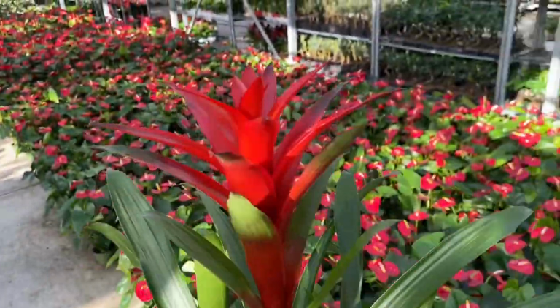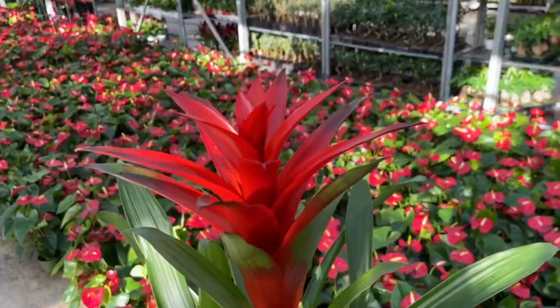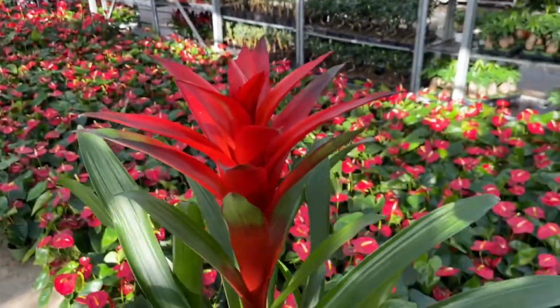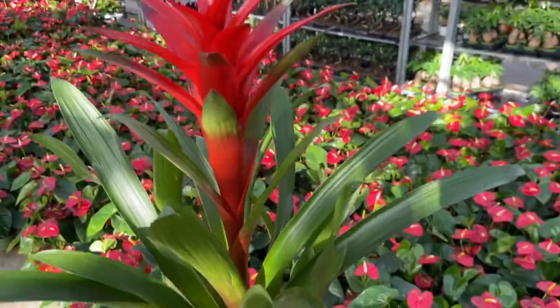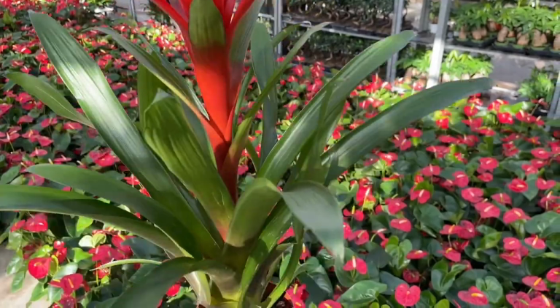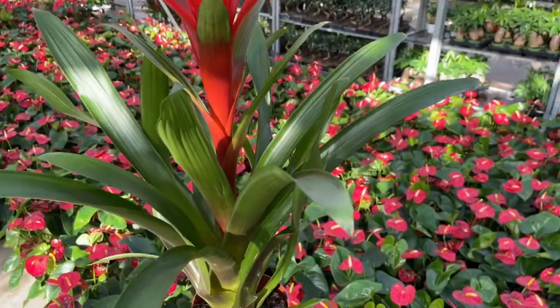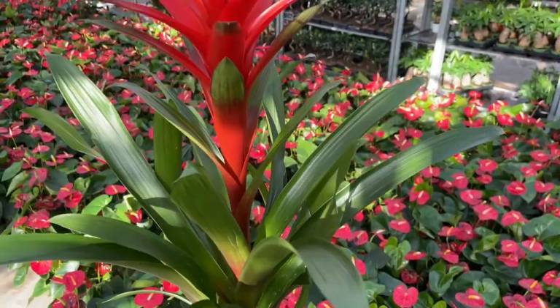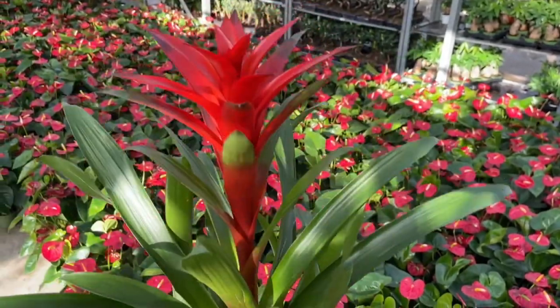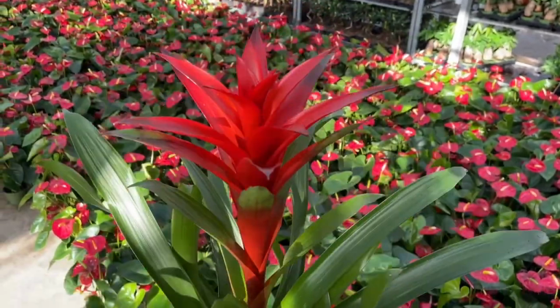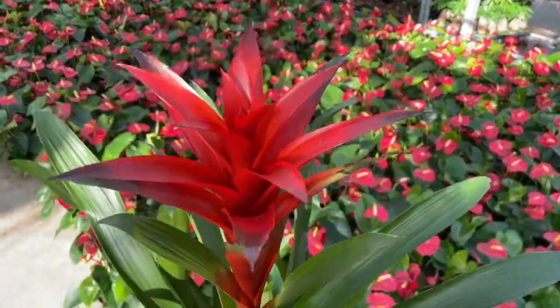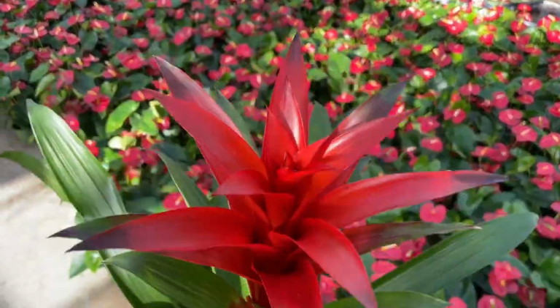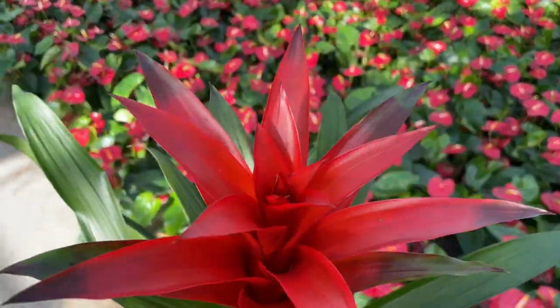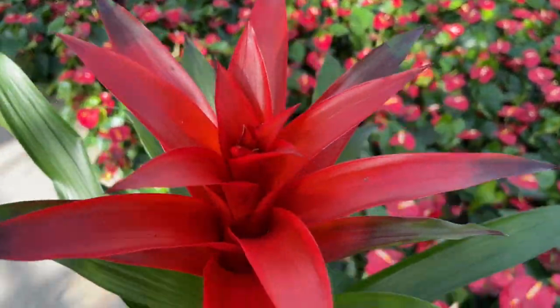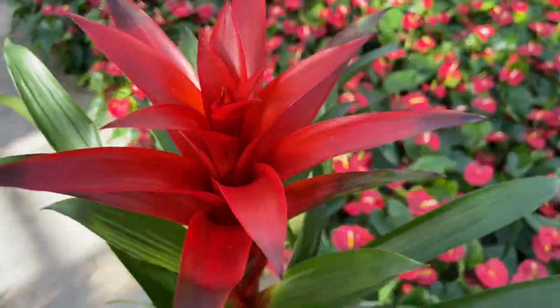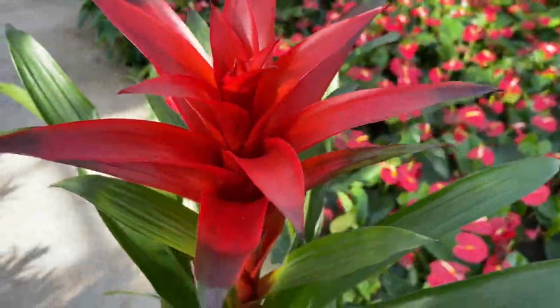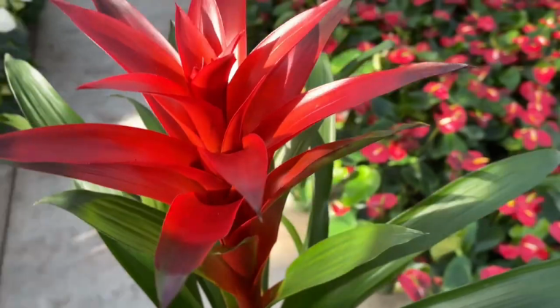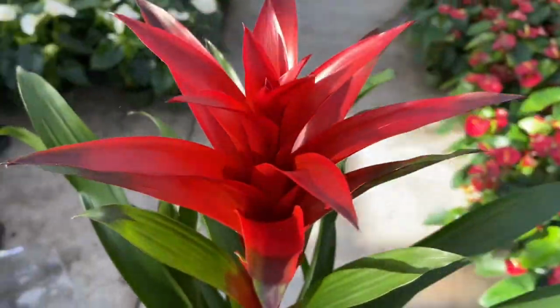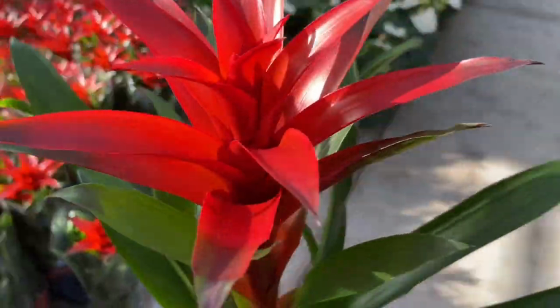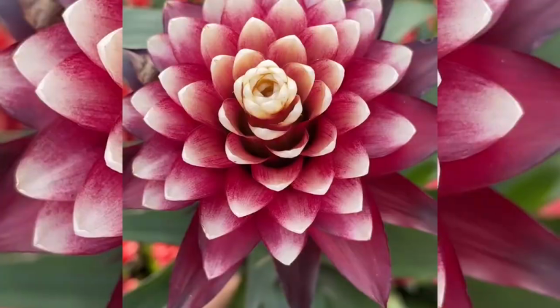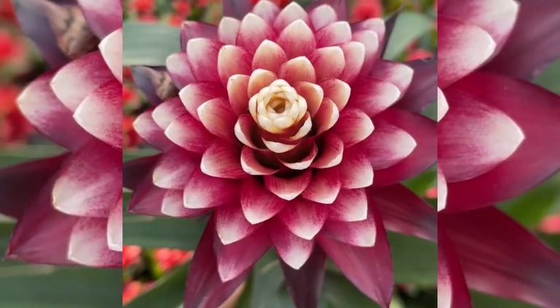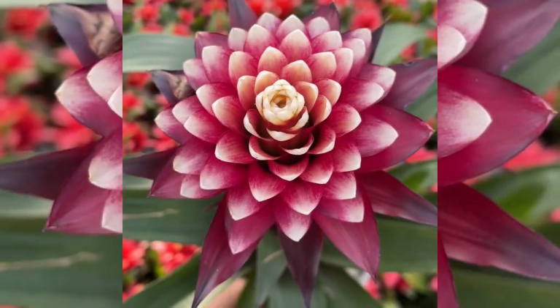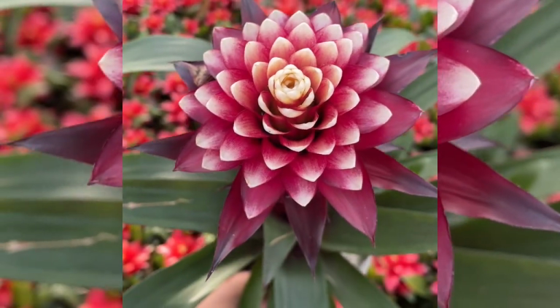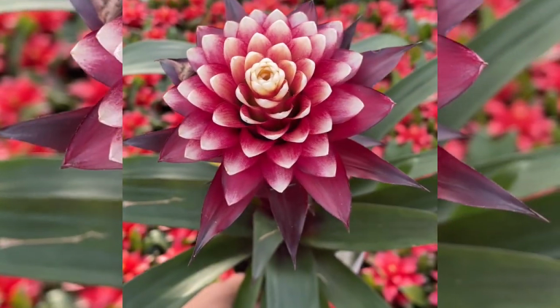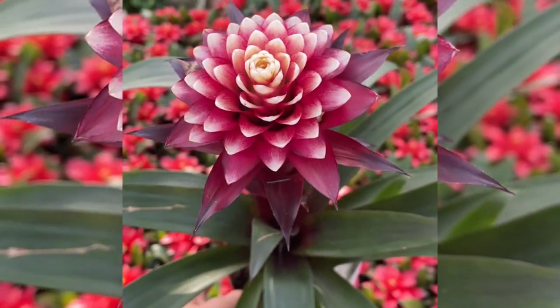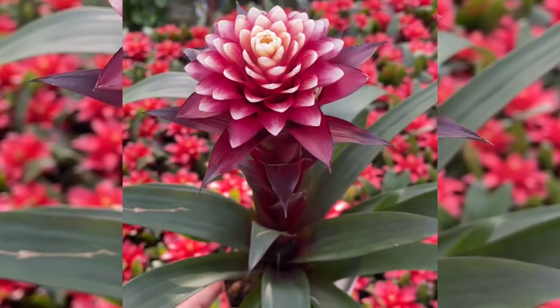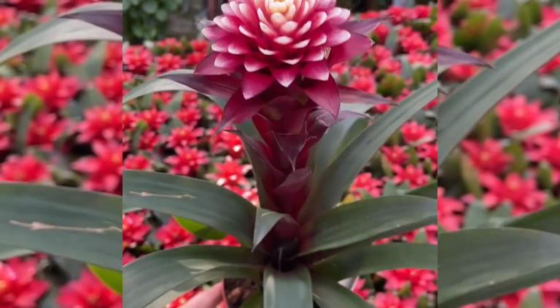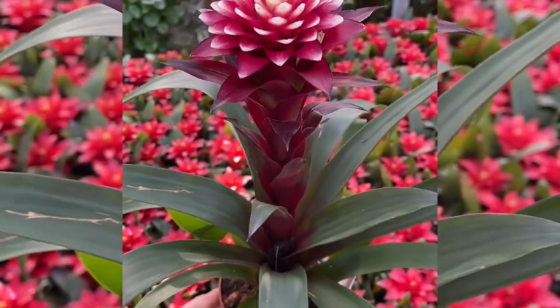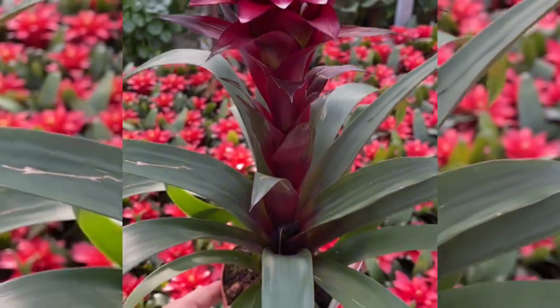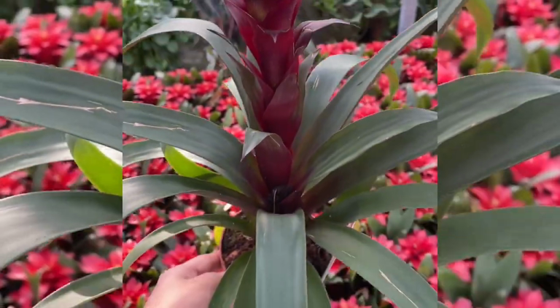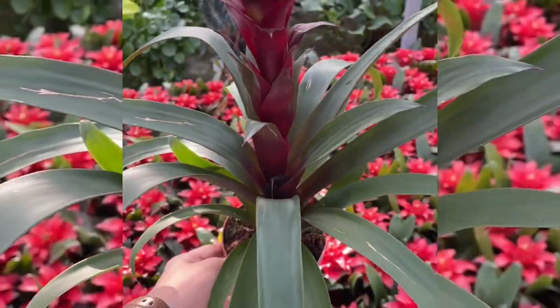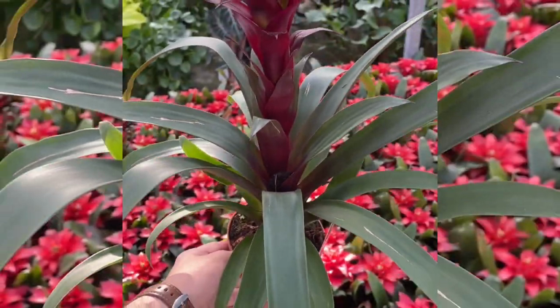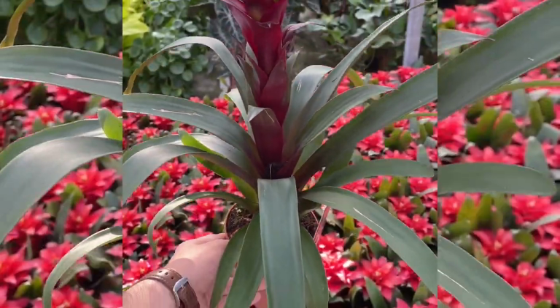If it is a tank-type bromeliad, water it with rainwater and rinse the tank regularly. Keep up the relative humidity. Provide plenty of bright yet indirect sunlight. Check your leaf axils for pests.